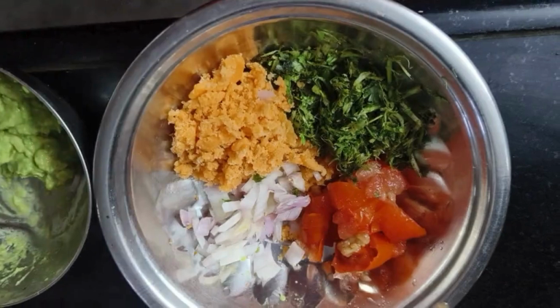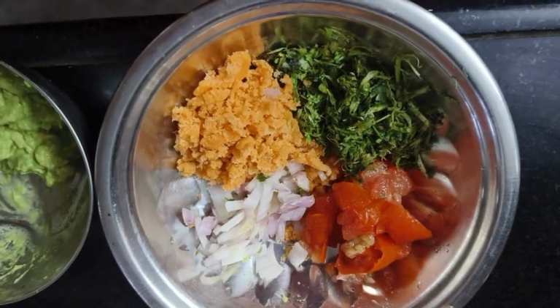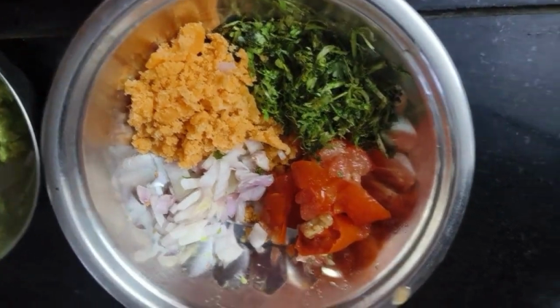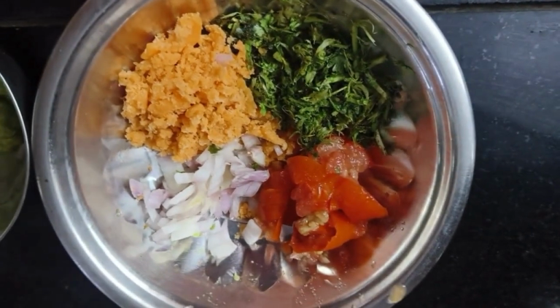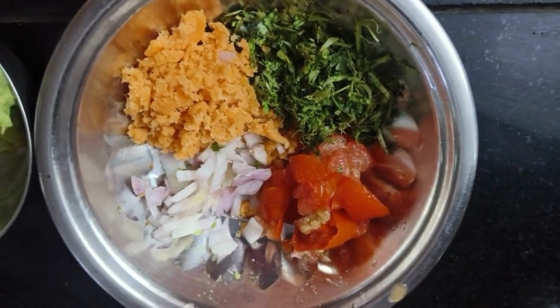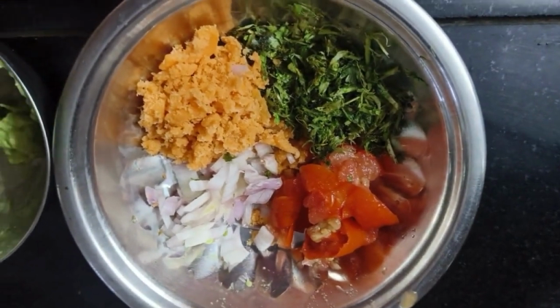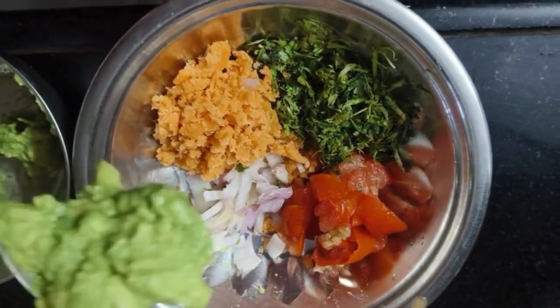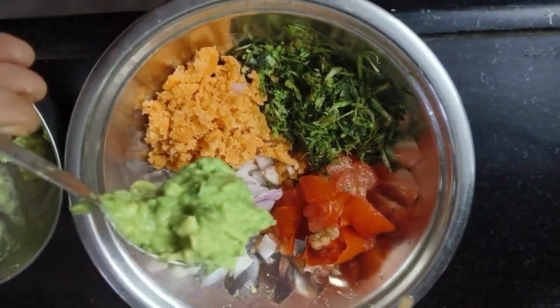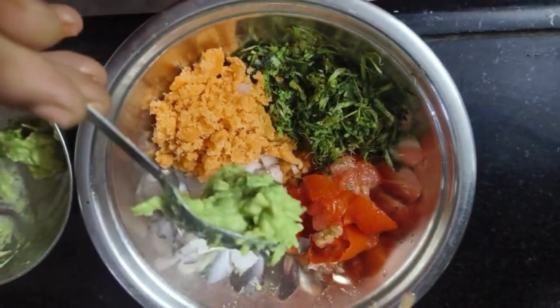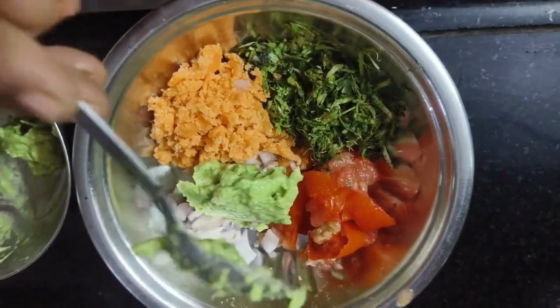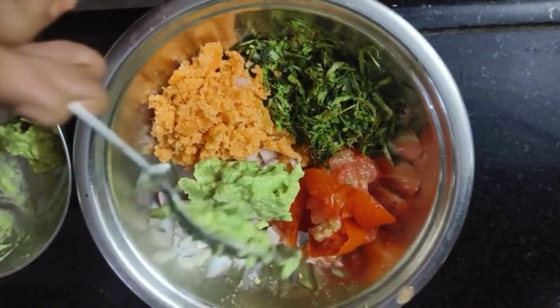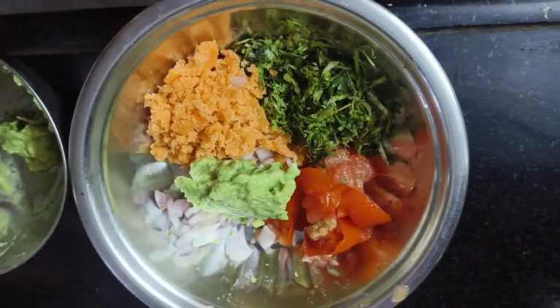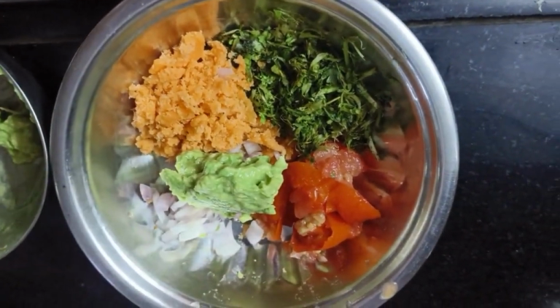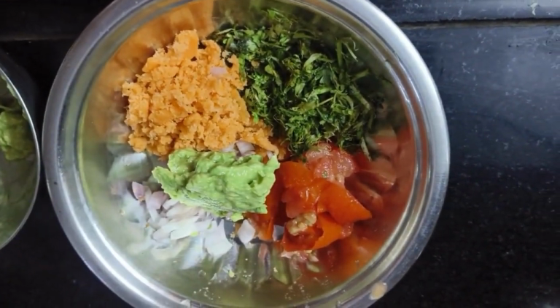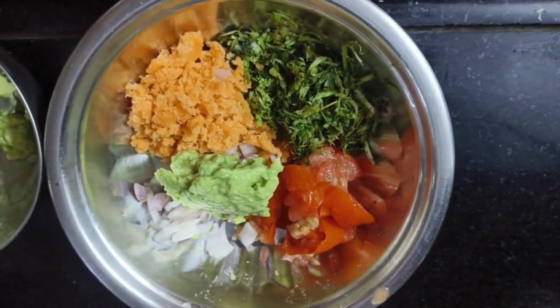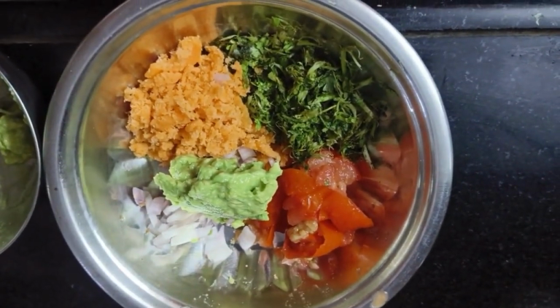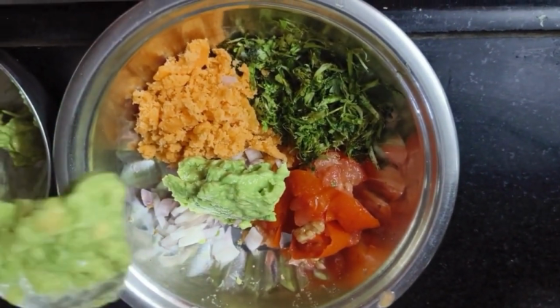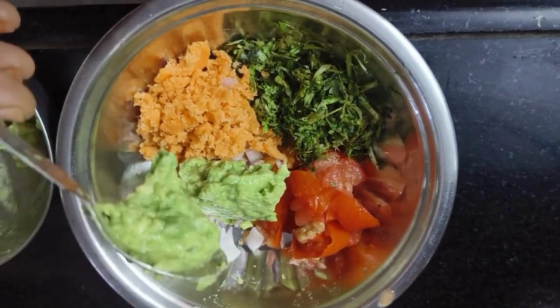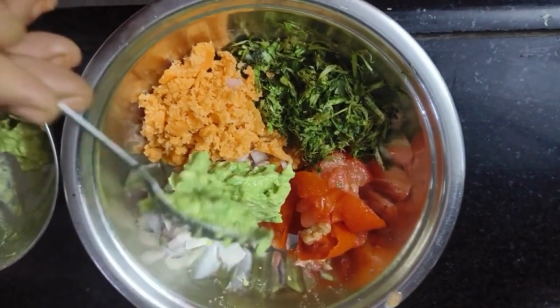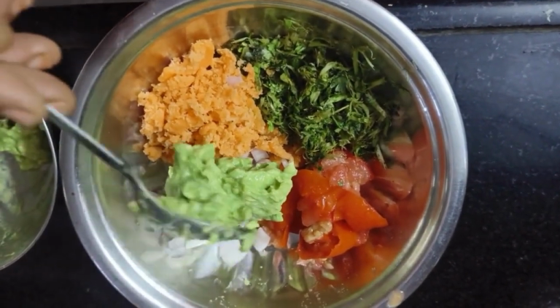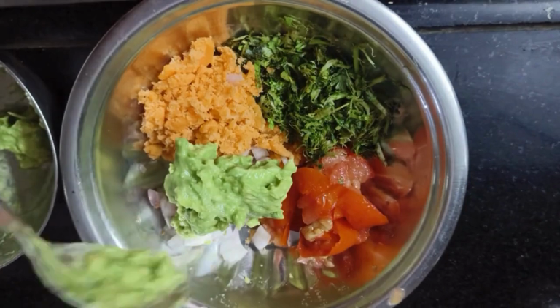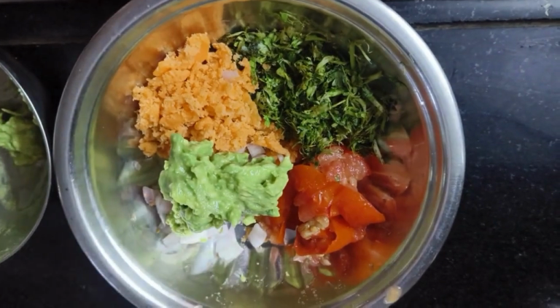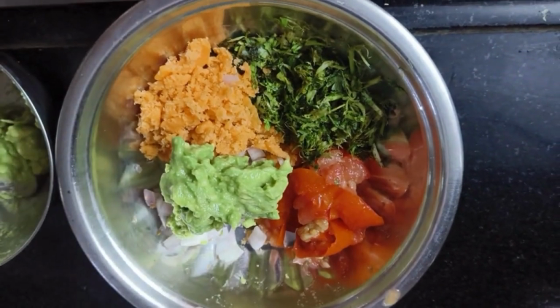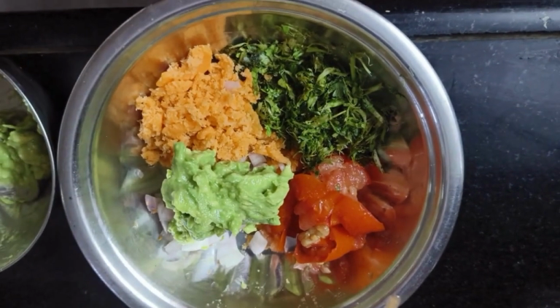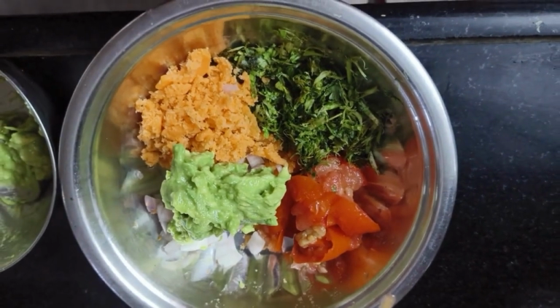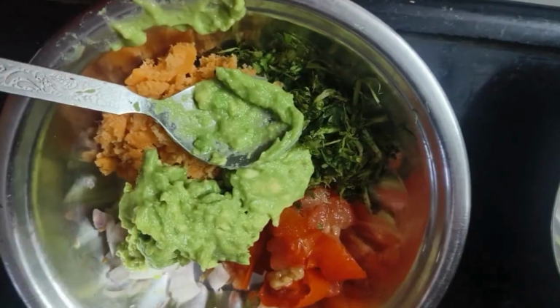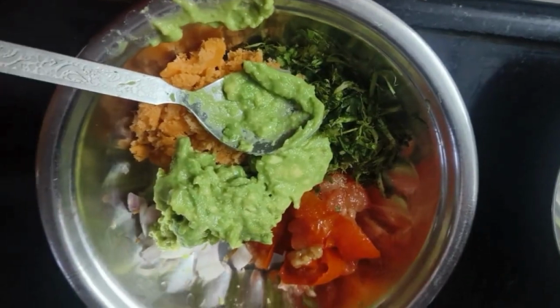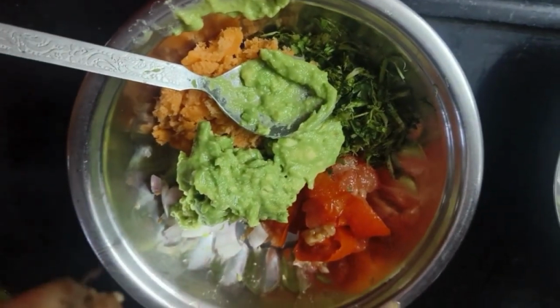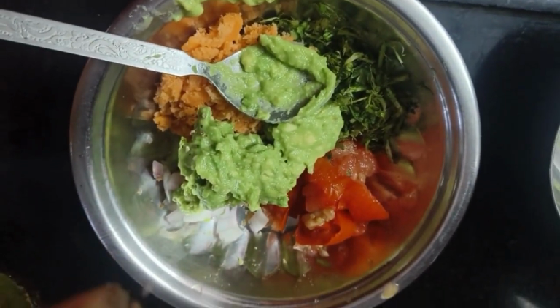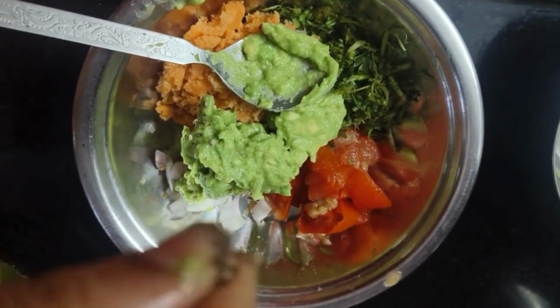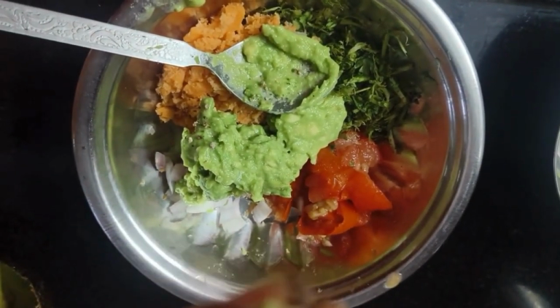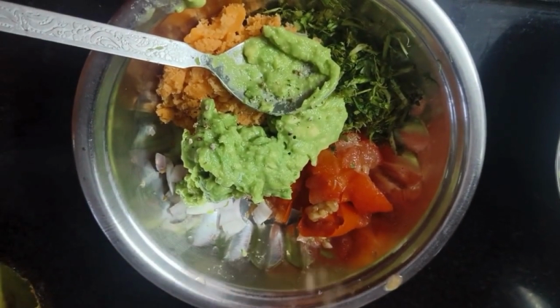After that, I am going to transfer the vegetable mix in the avocado. I am going to add a little pepper powder and a pinch of salt.